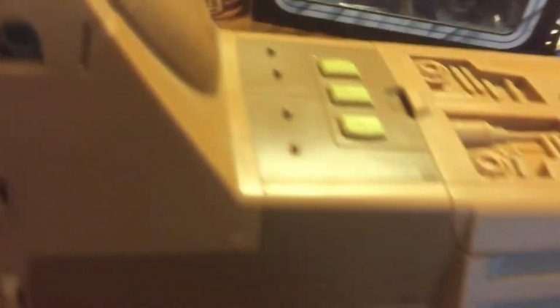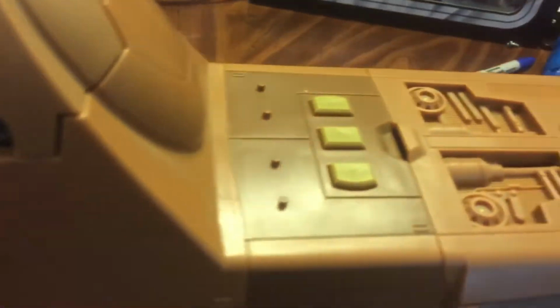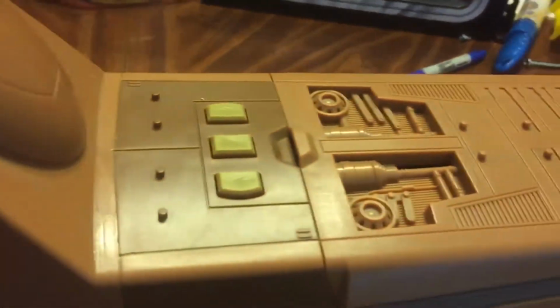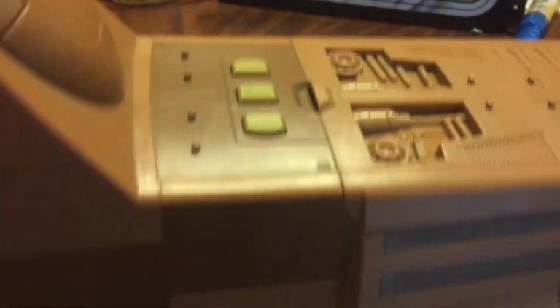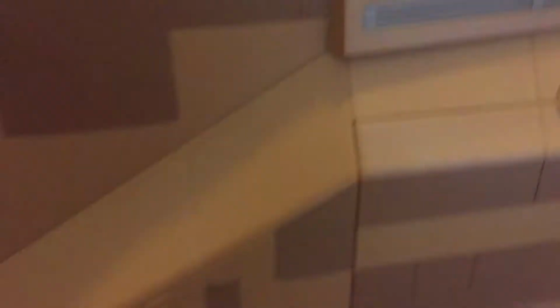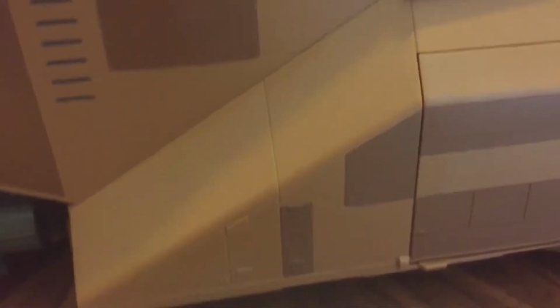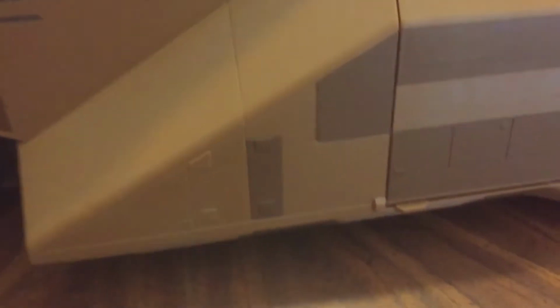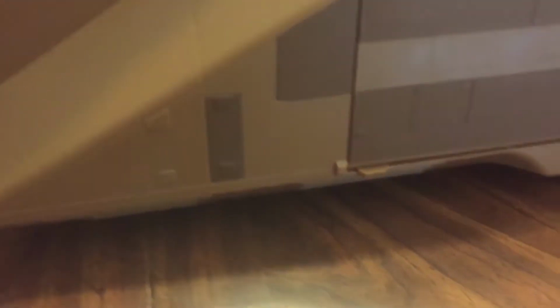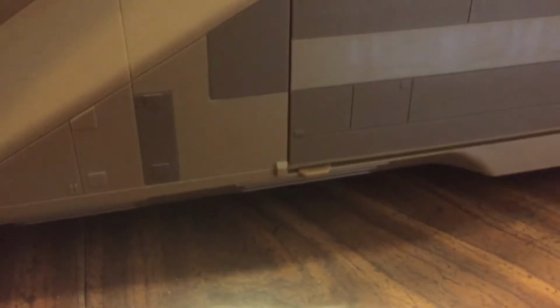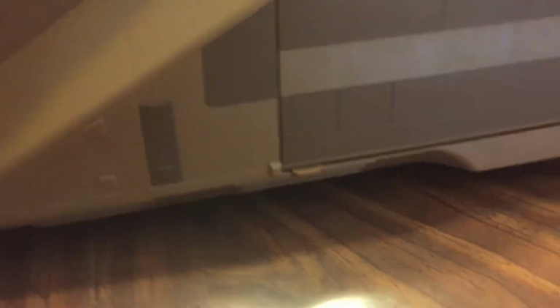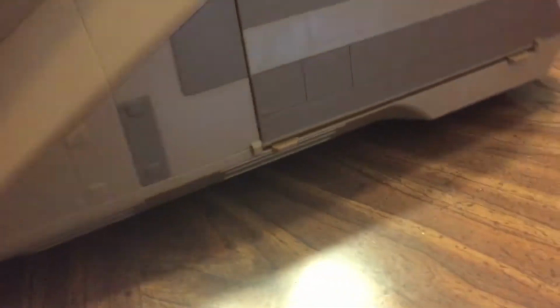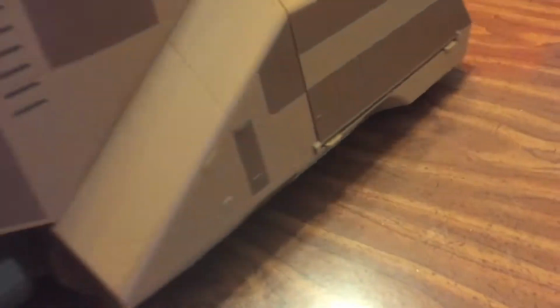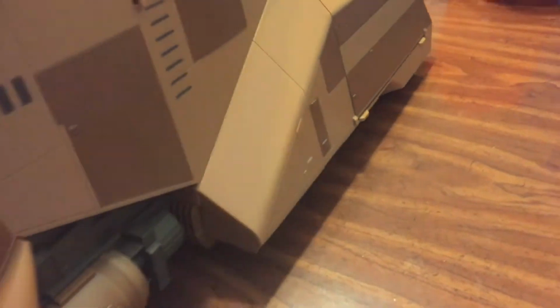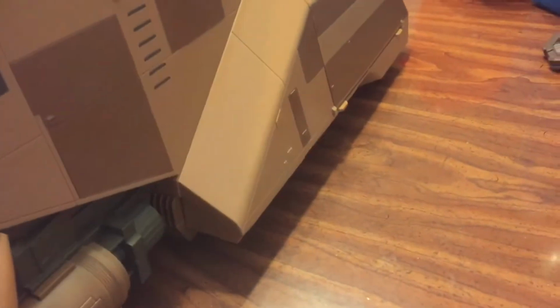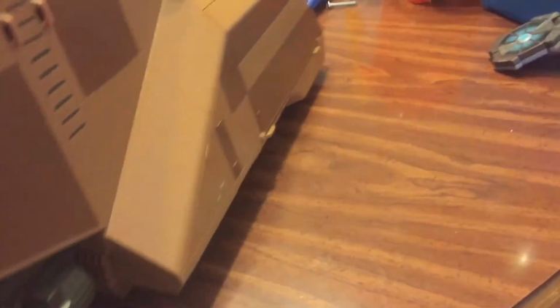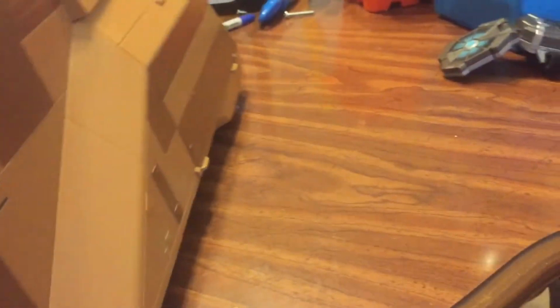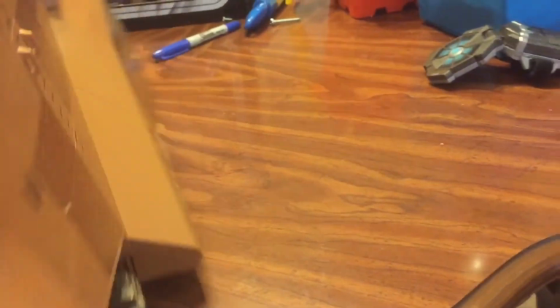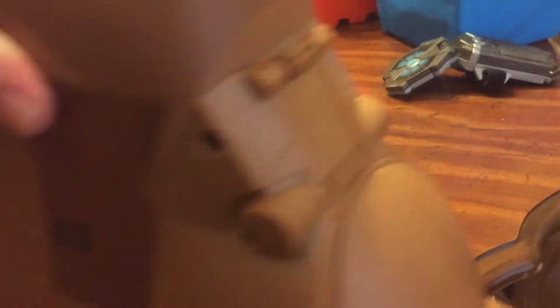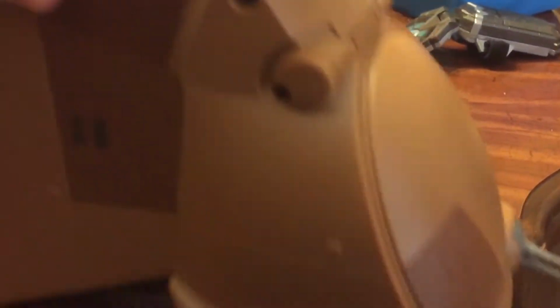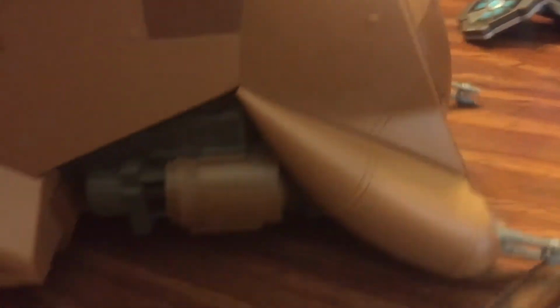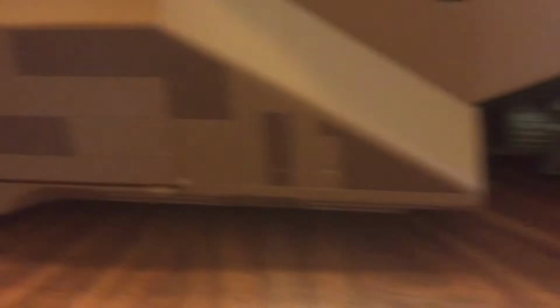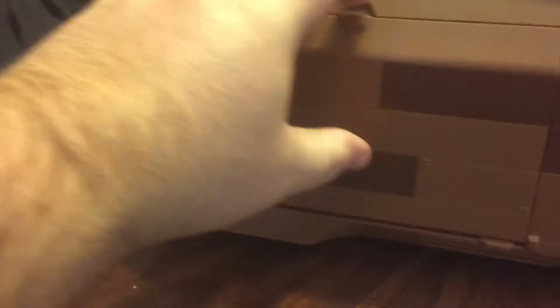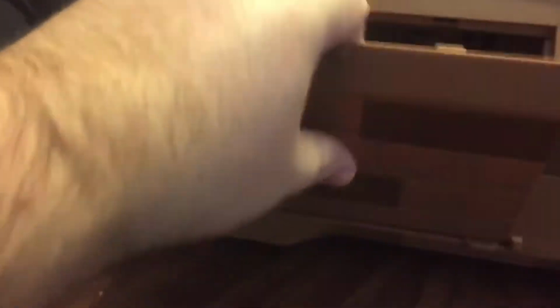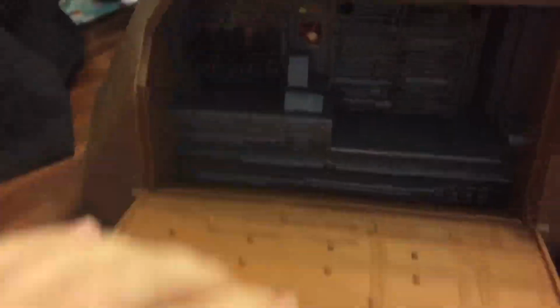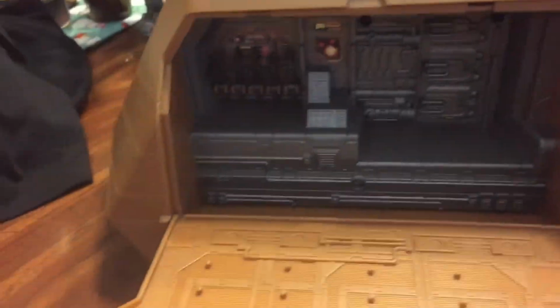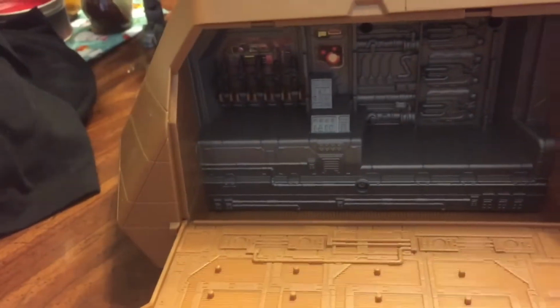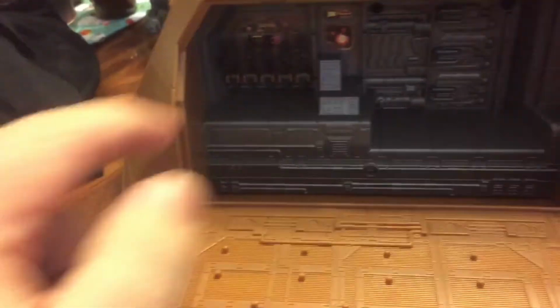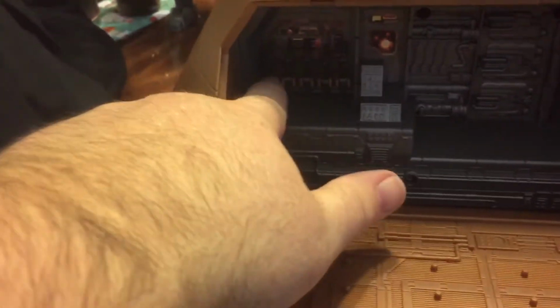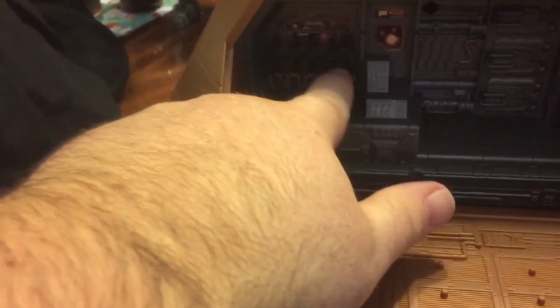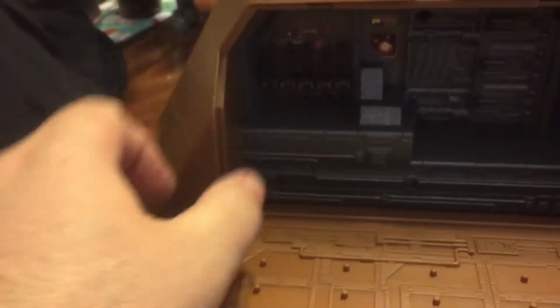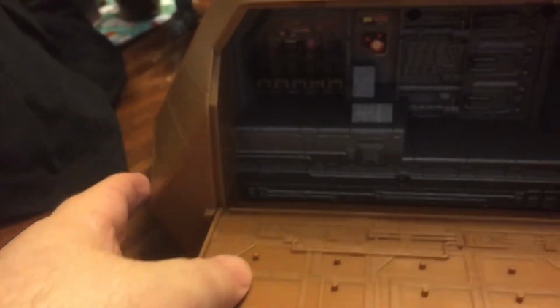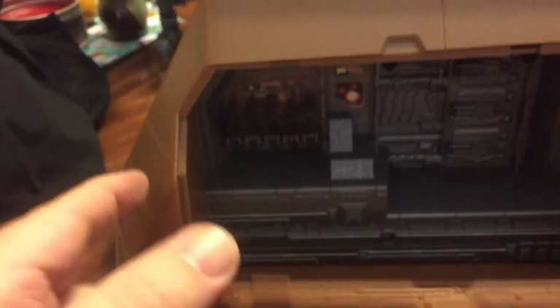You do have foot pegs on the top as well. And if we flip this around, we have another opening compartment on the other side — same as the other side — with a bunch of guns right here.